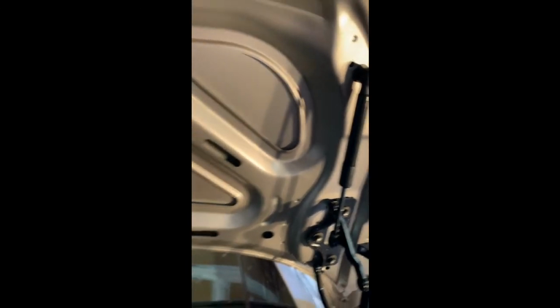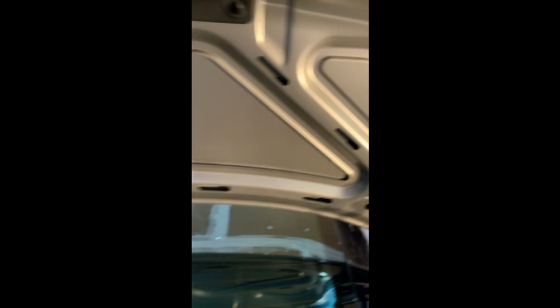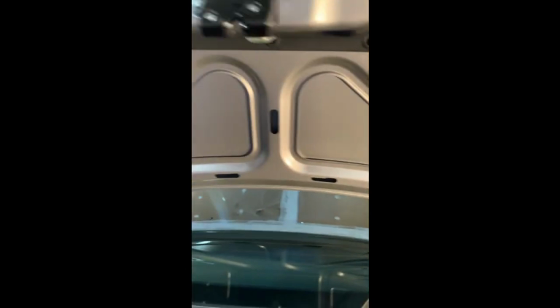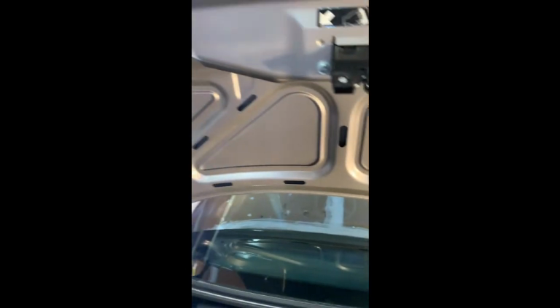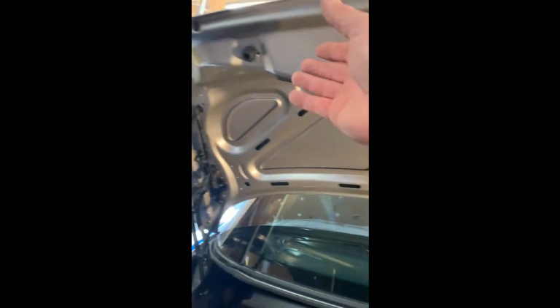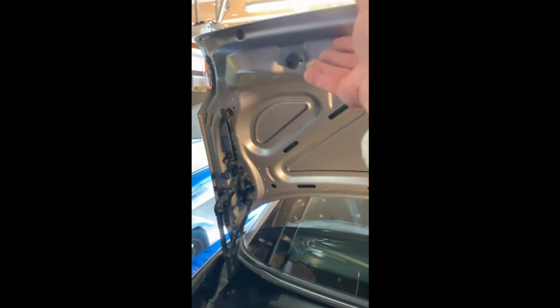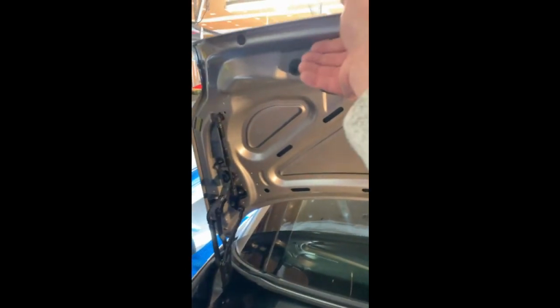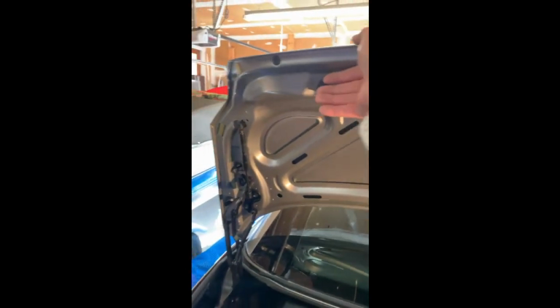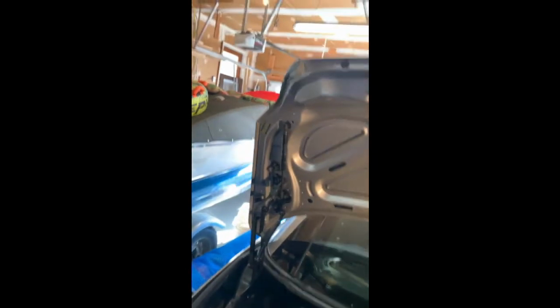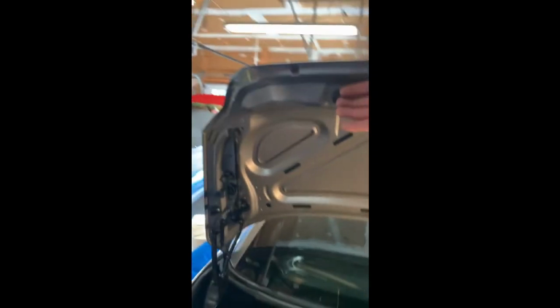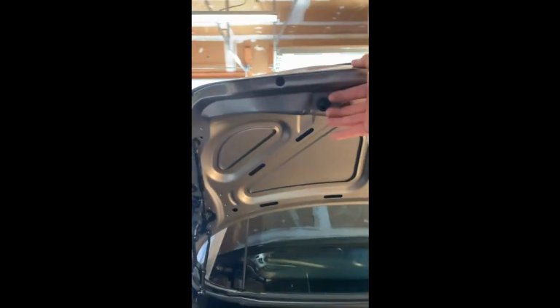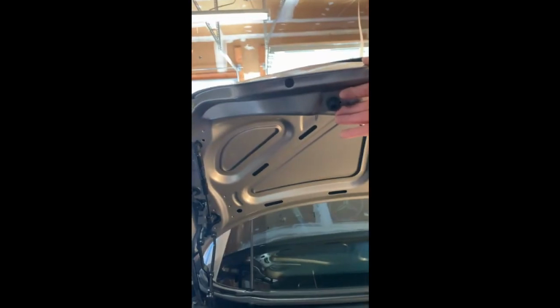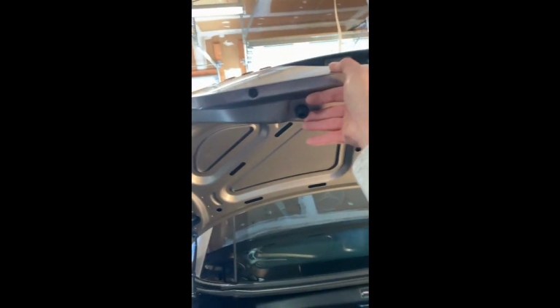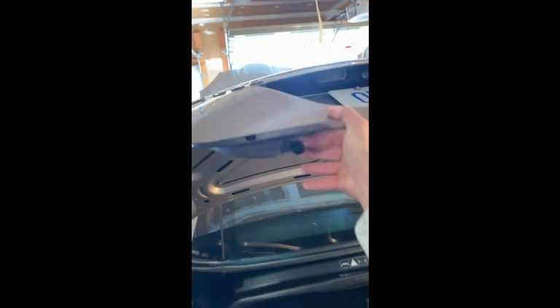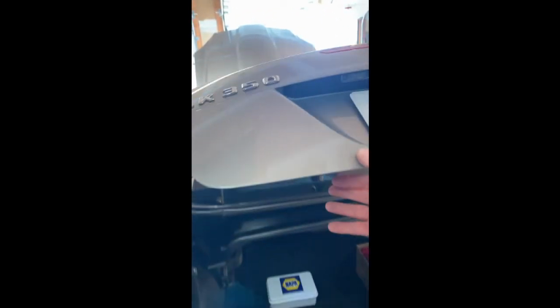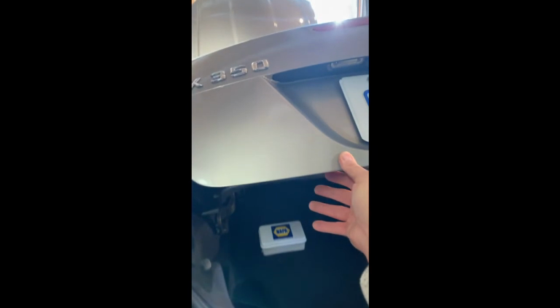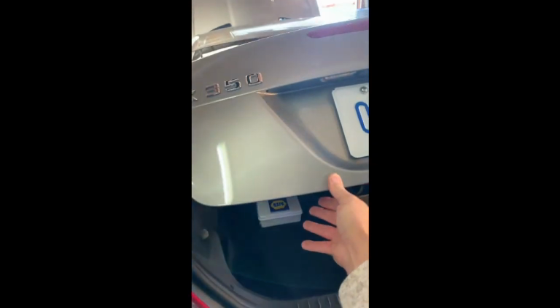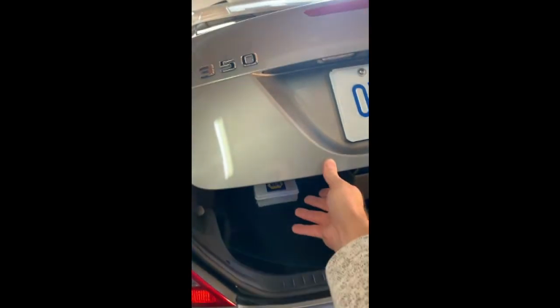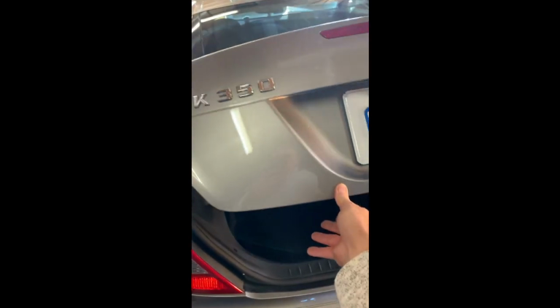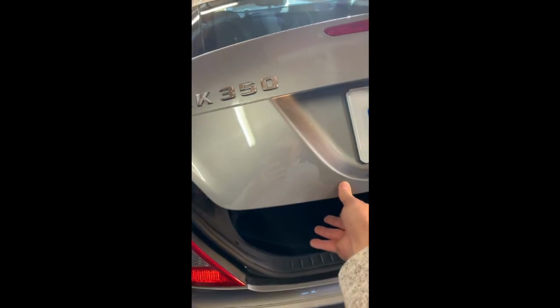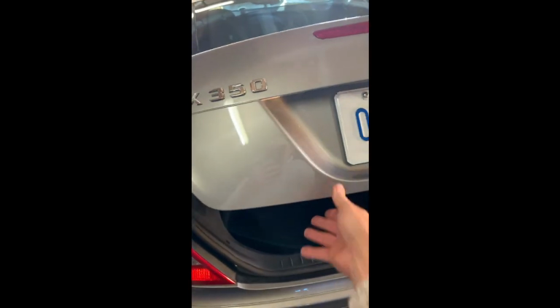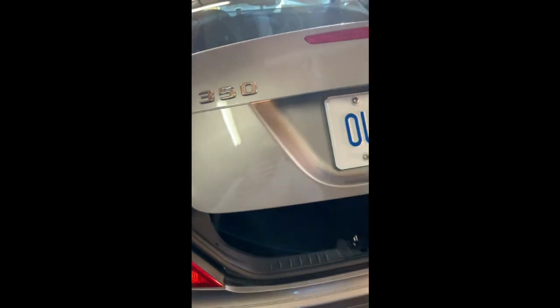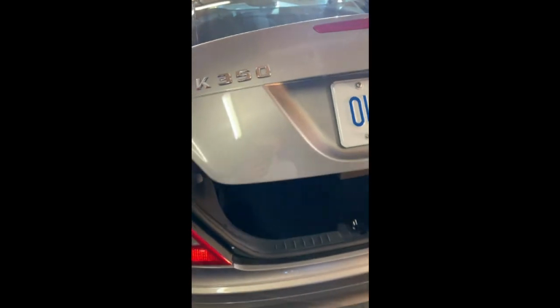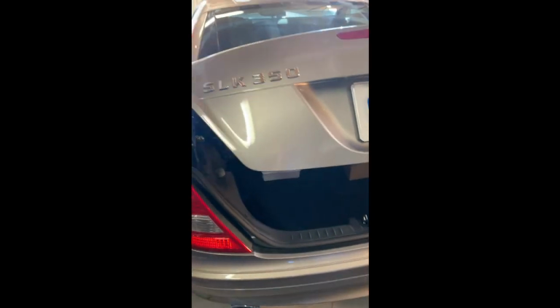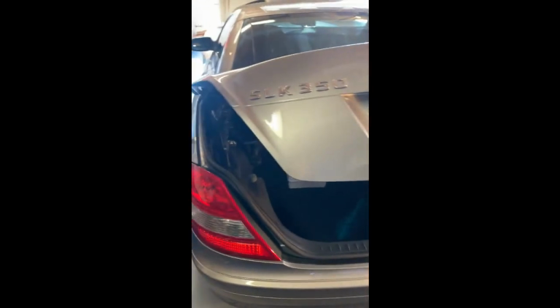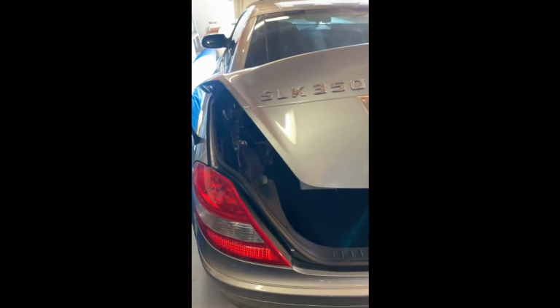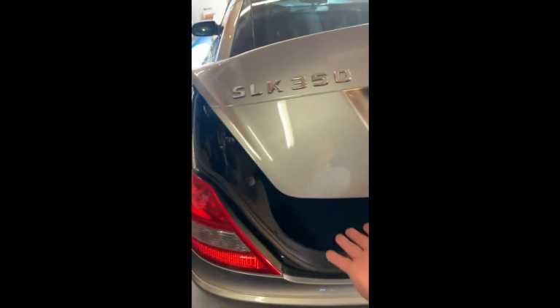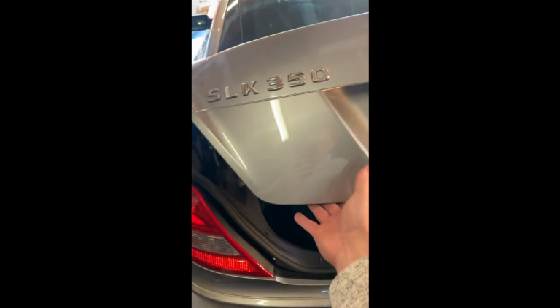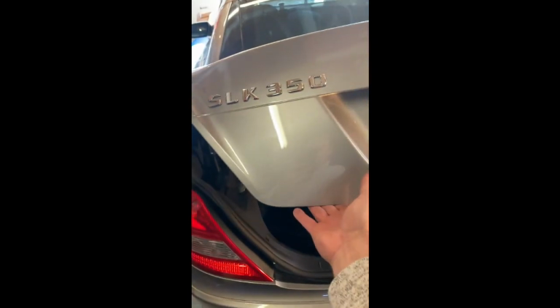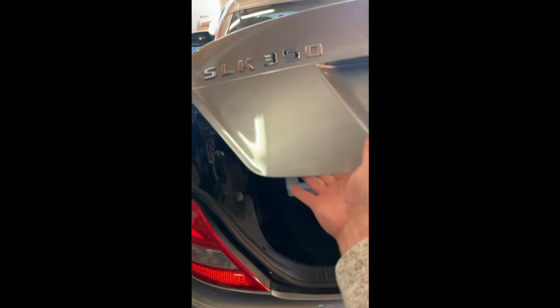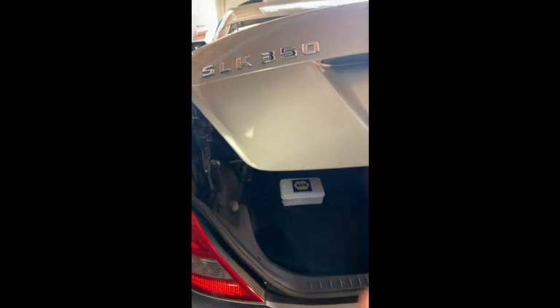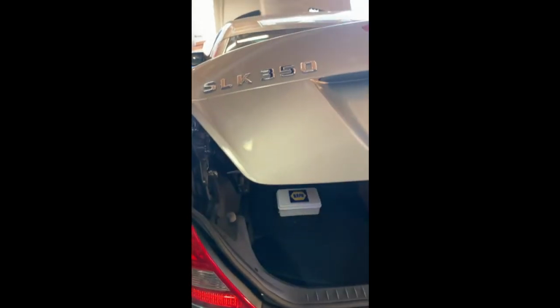And here we go. You'll see now that you can lower your trunk lid halfway, all the way, and it's not going to come down and slam you on the head. It almost lifts on its own, but not quite.